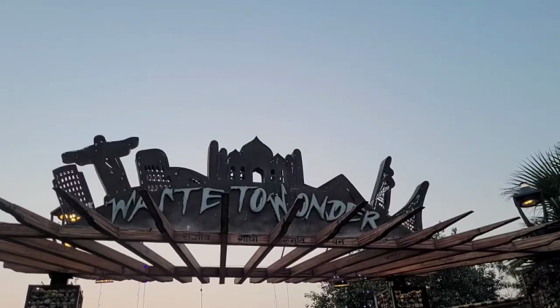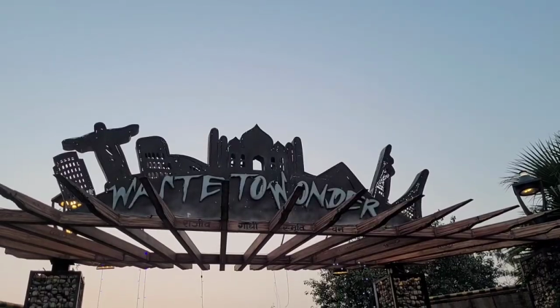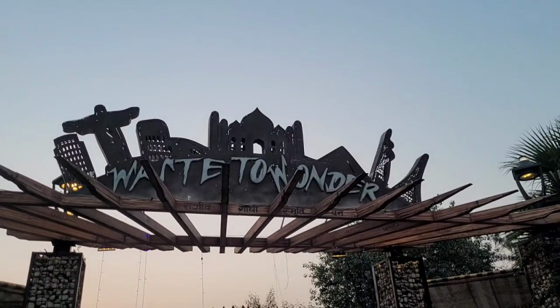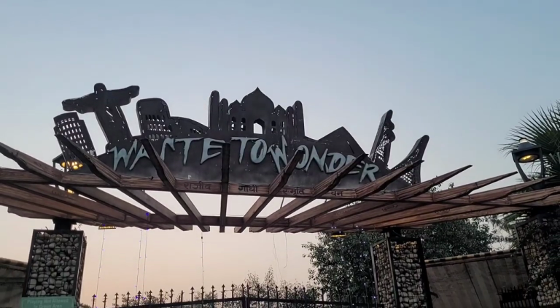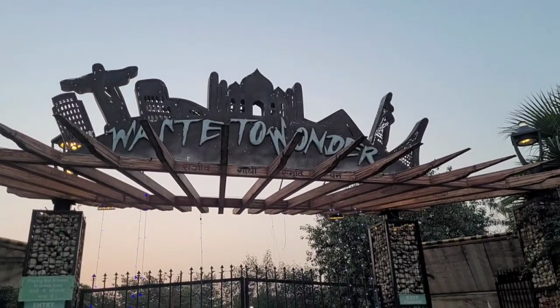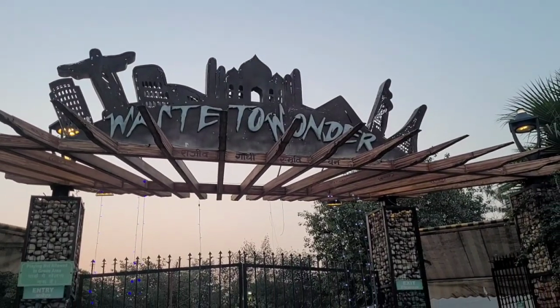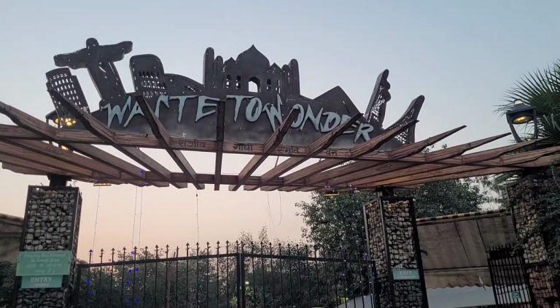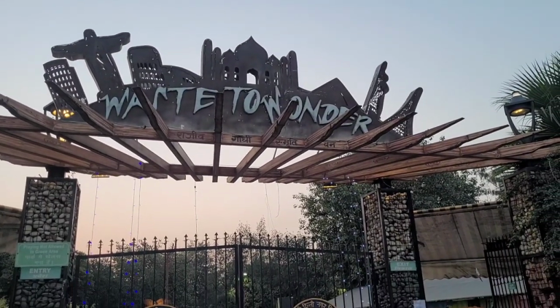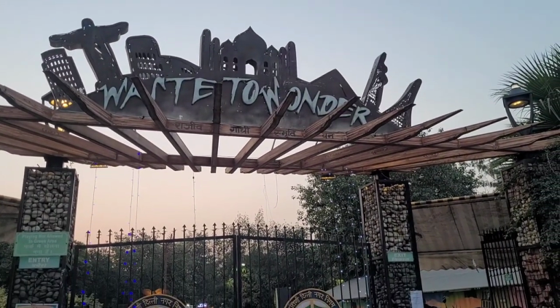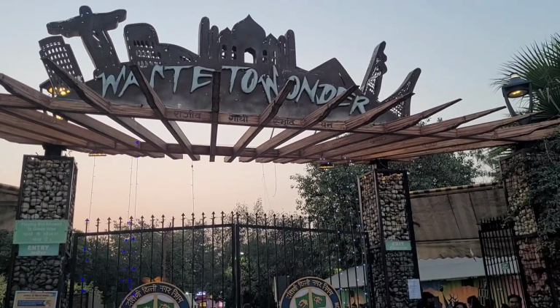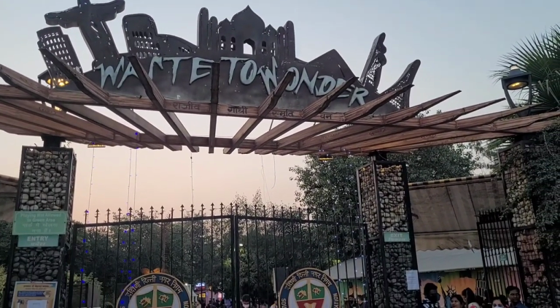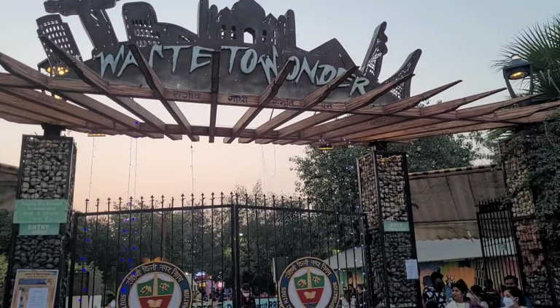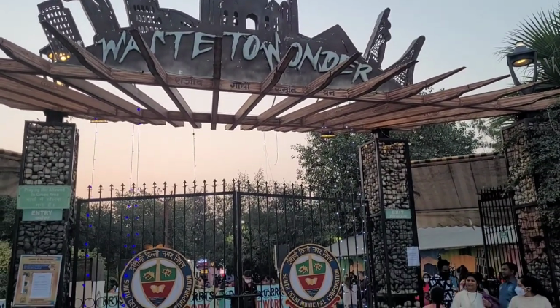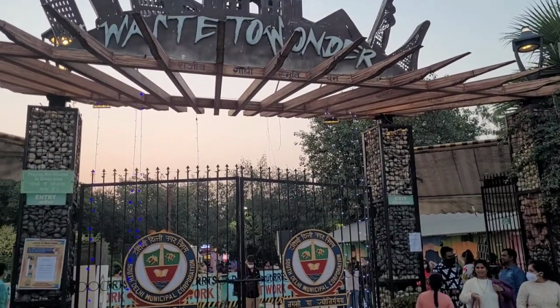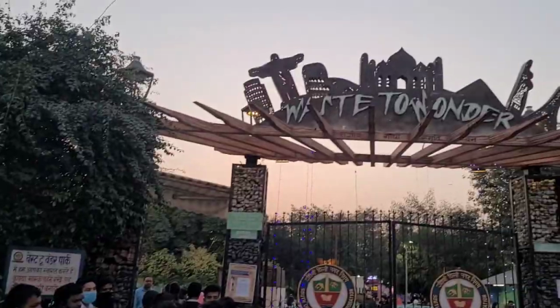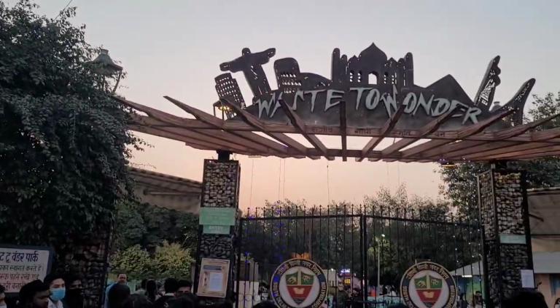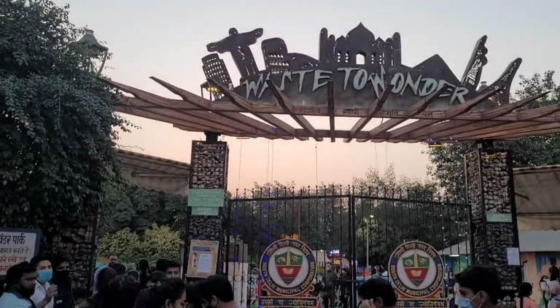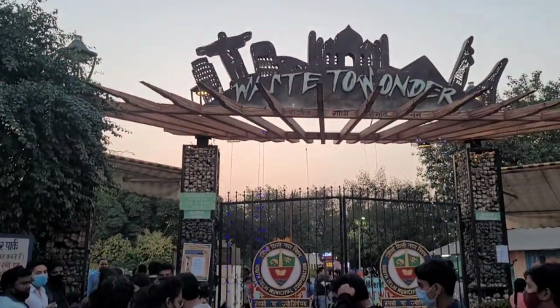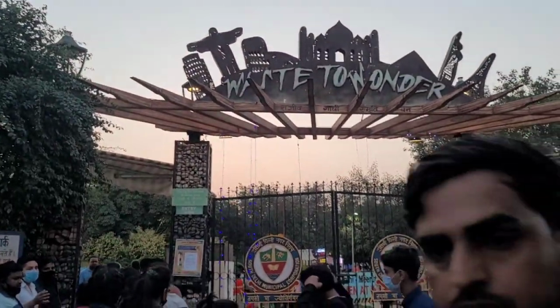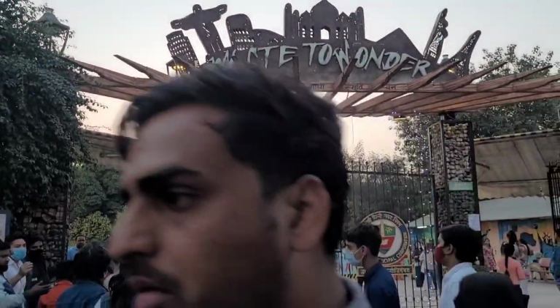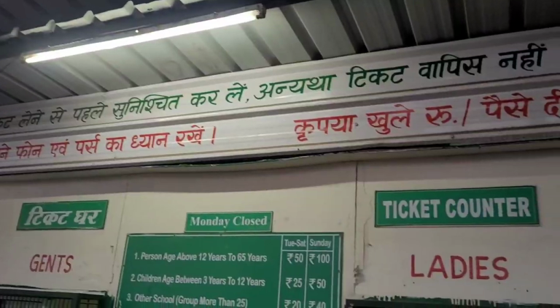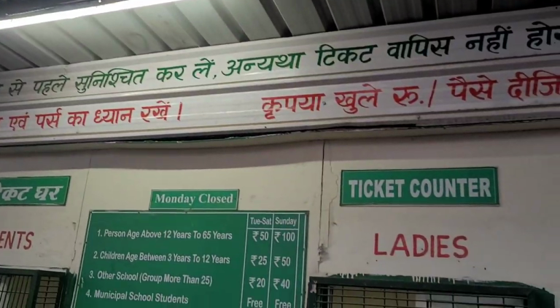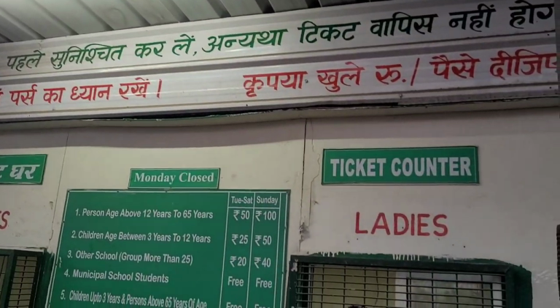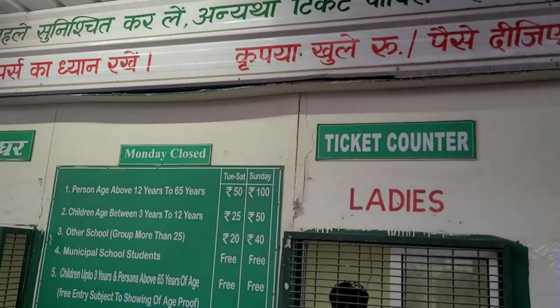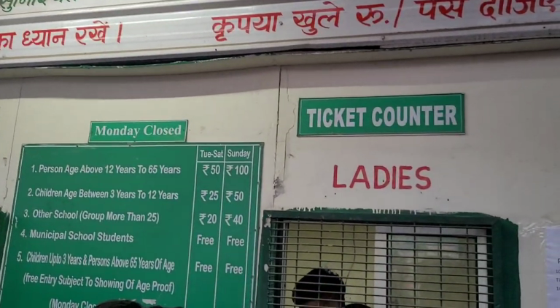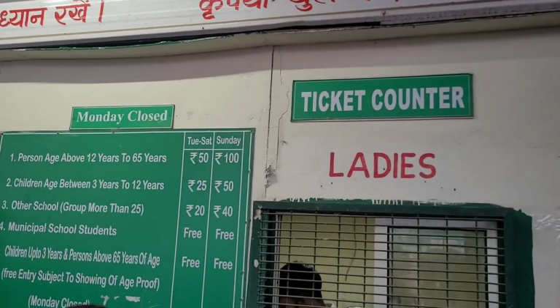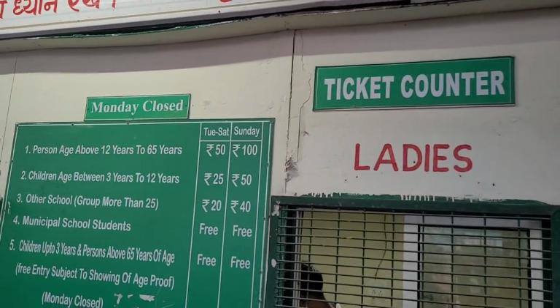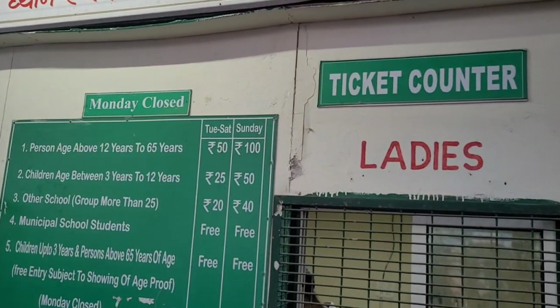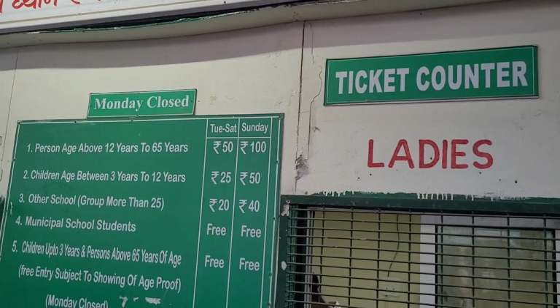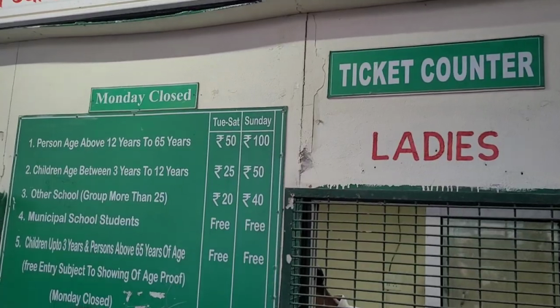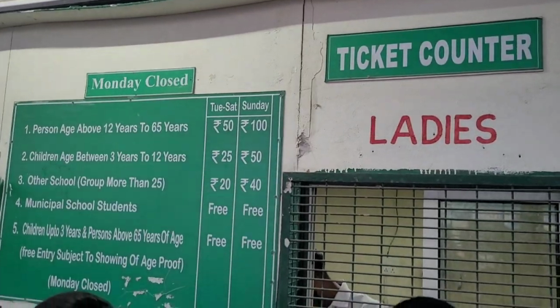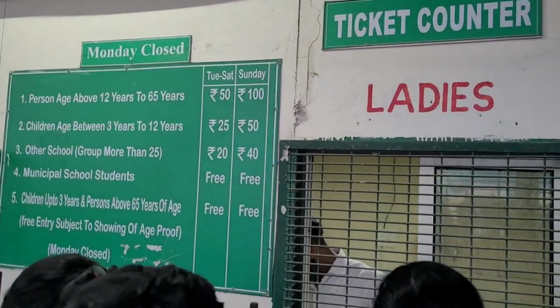Today we are going to see a wonderful place in Delhi. This is a park which is made from waste.